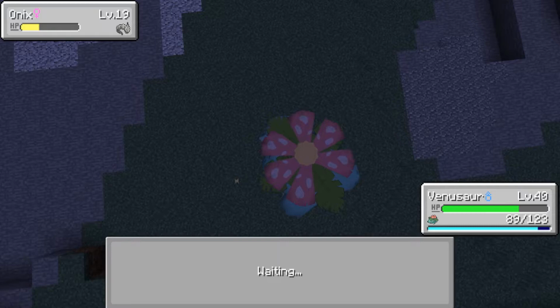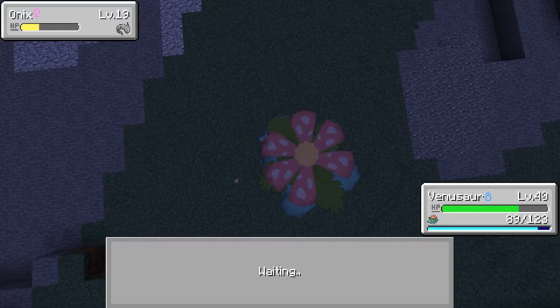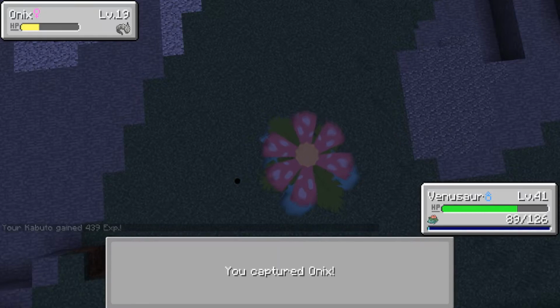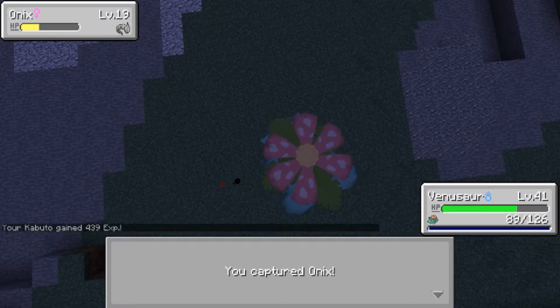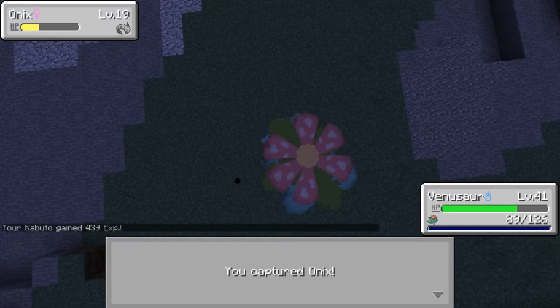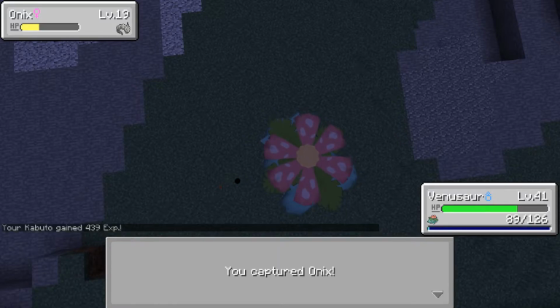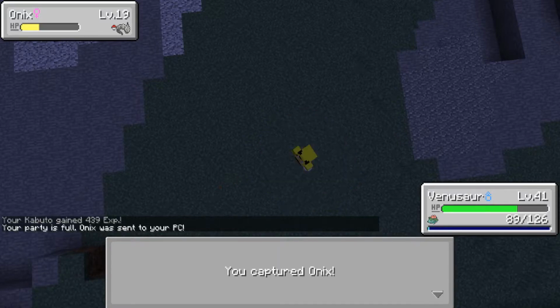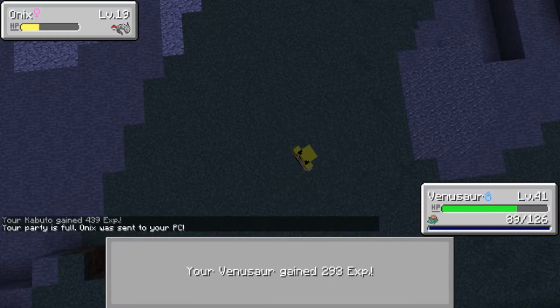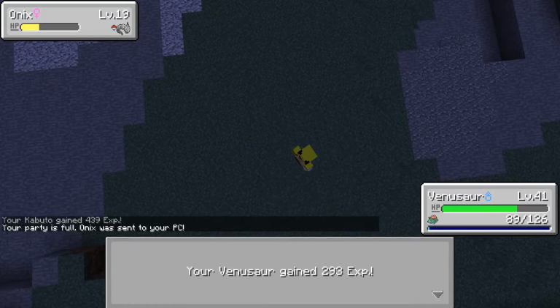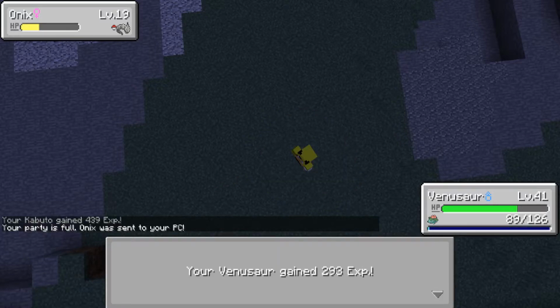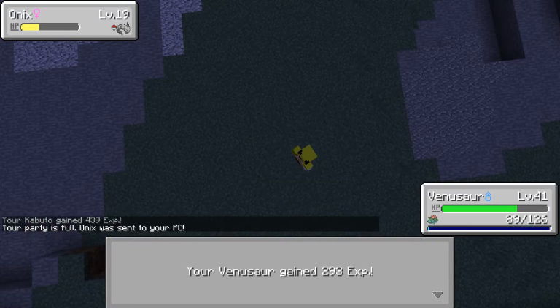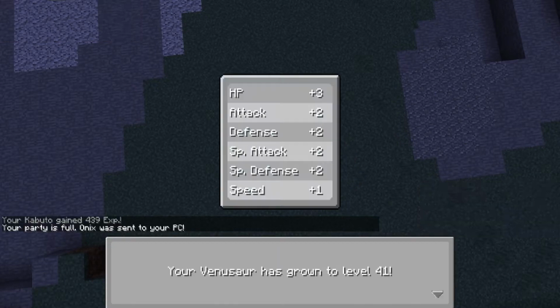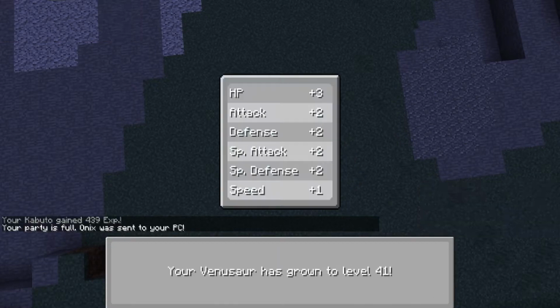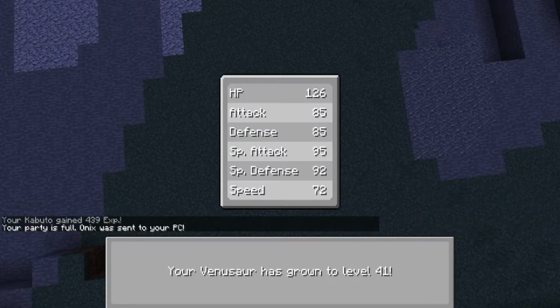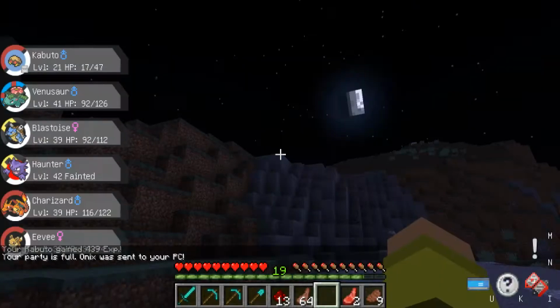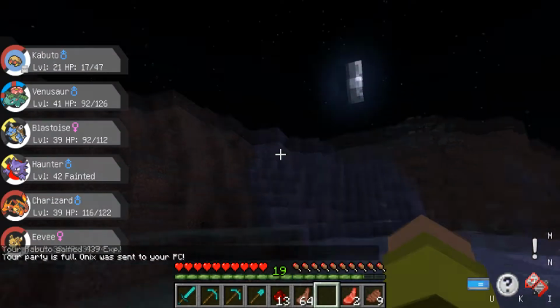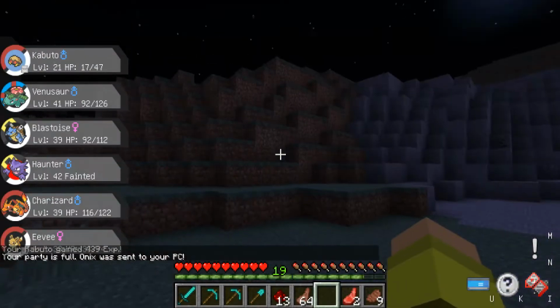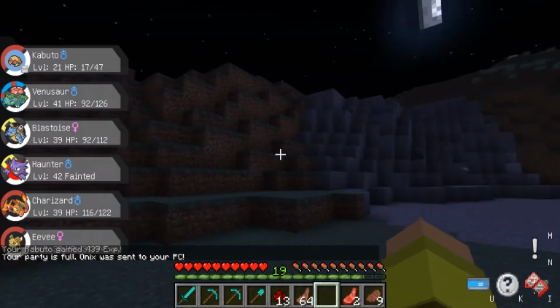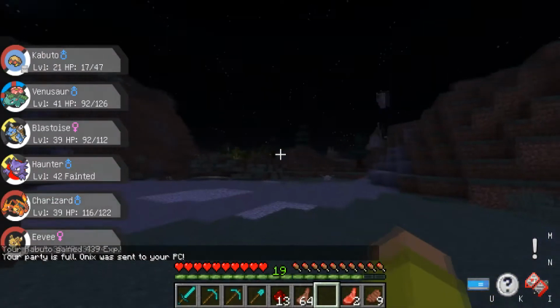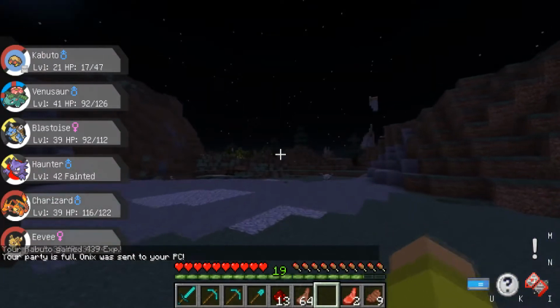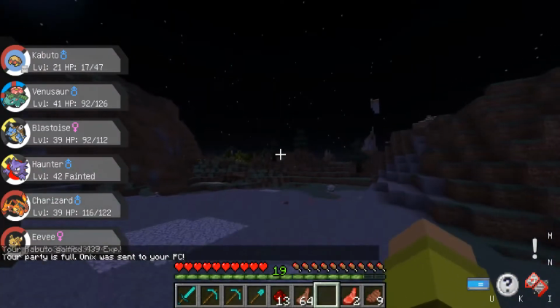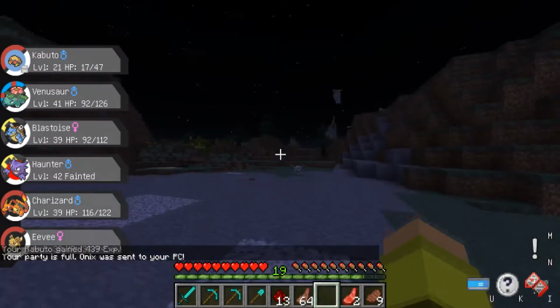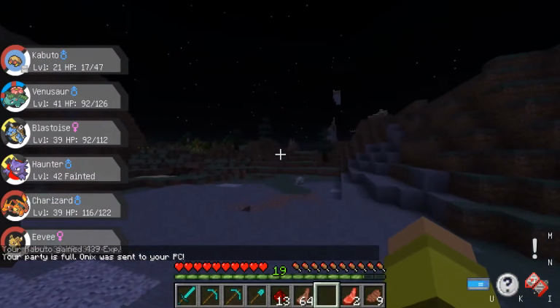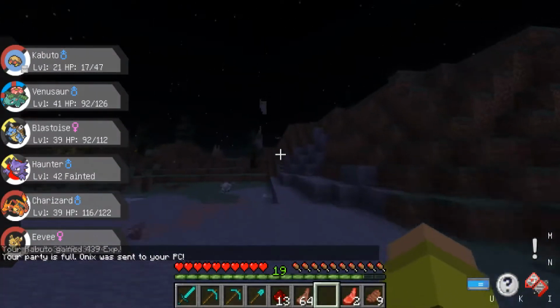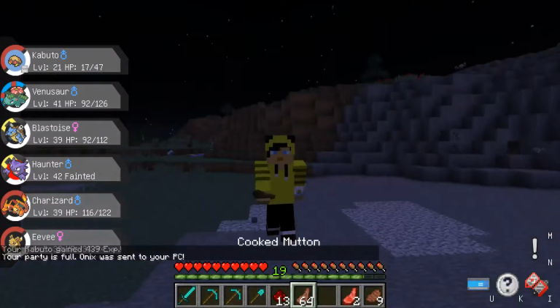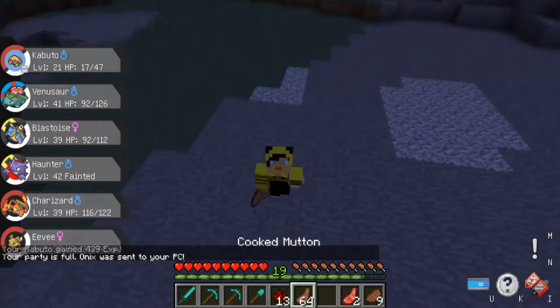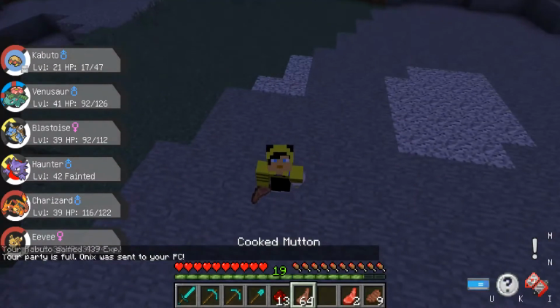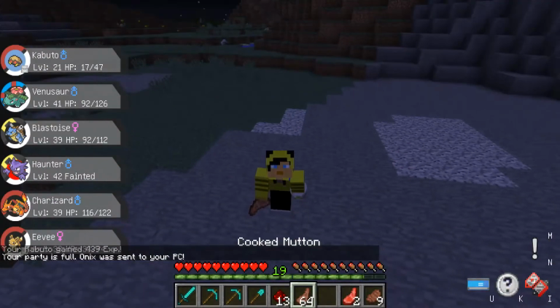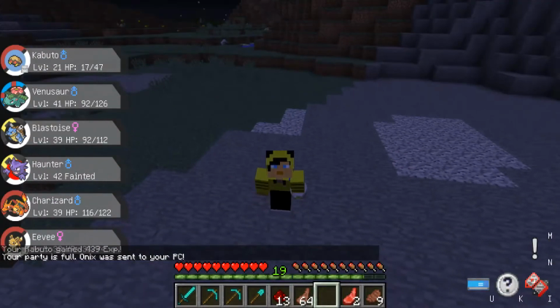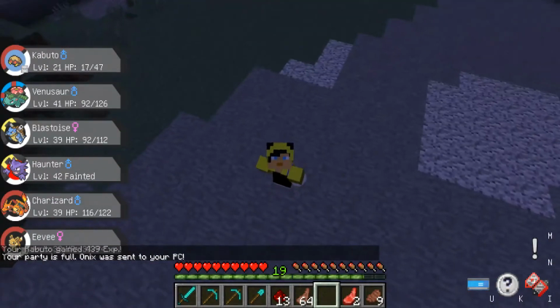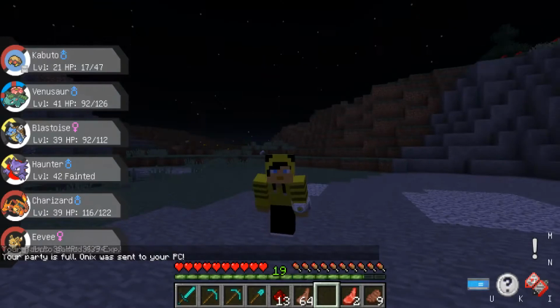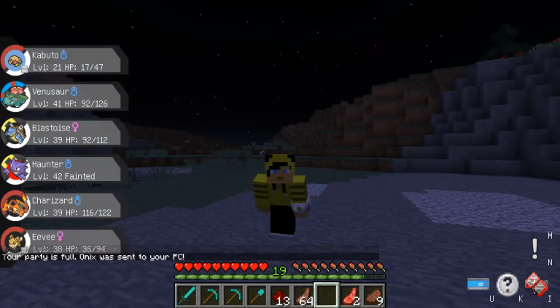There we go — we got it! Kabuto gained XP, party full, Onix sent straight to my PC. That is totally fine — we have officially got ourselves an Onix.